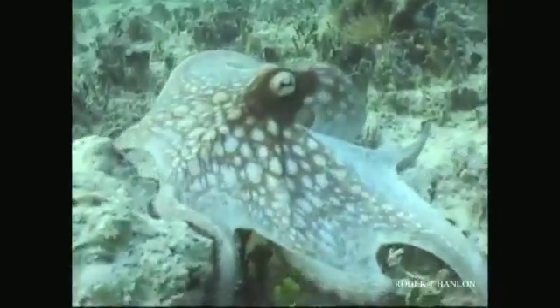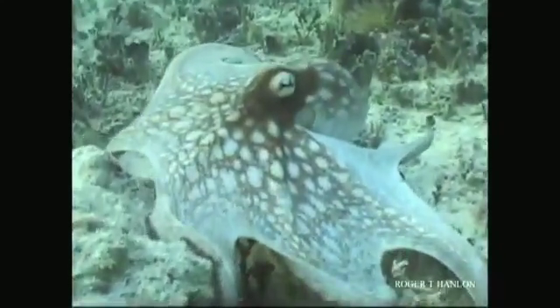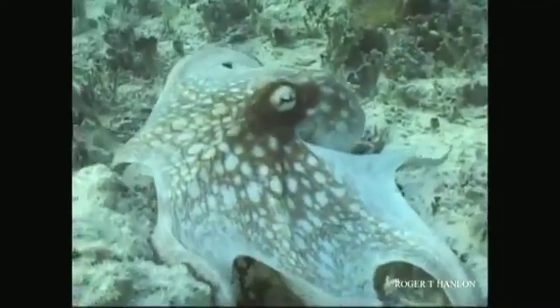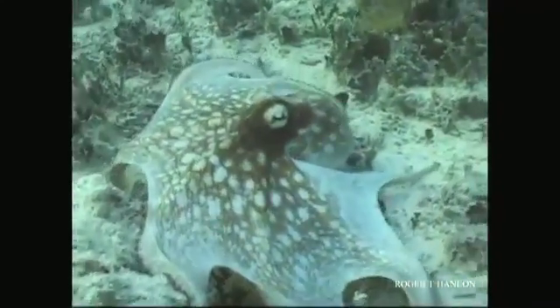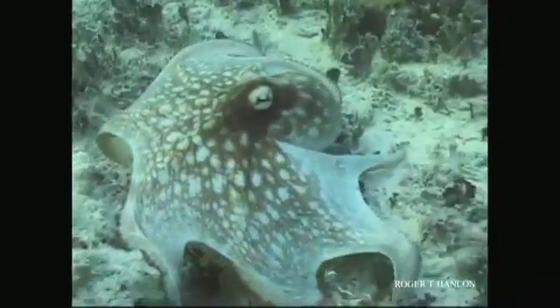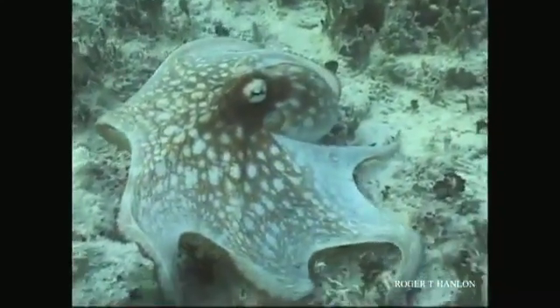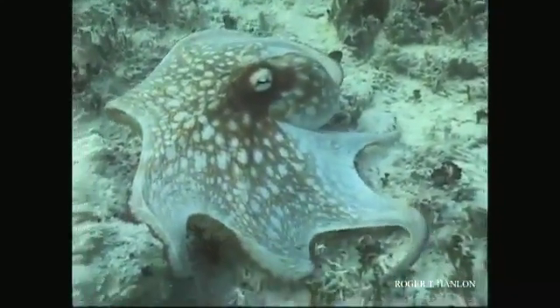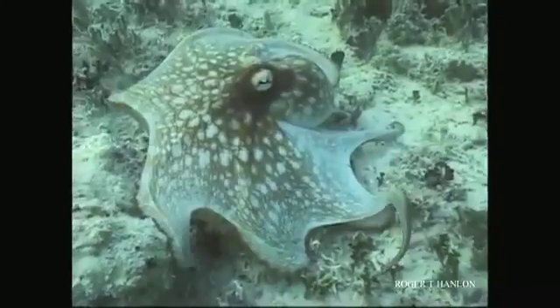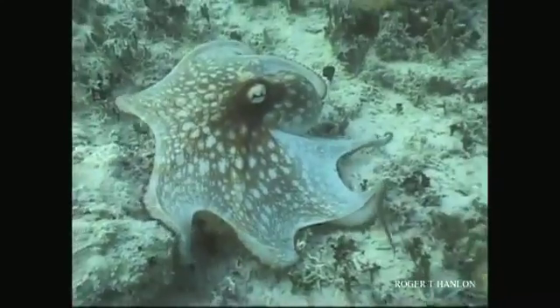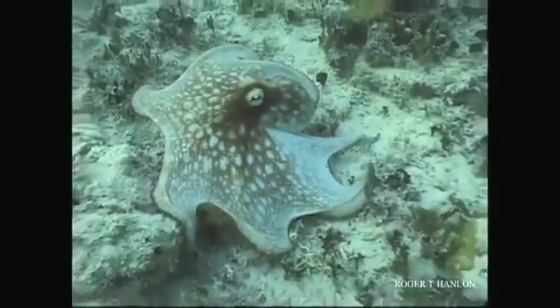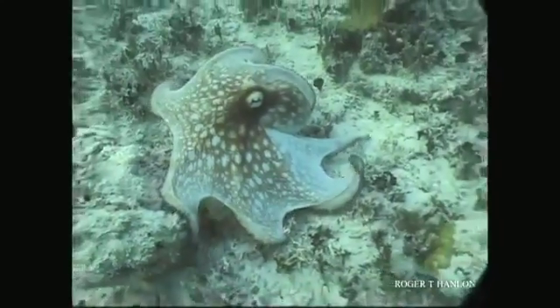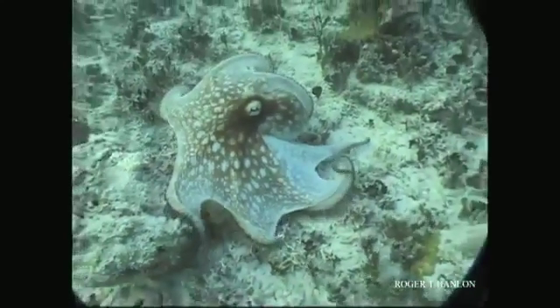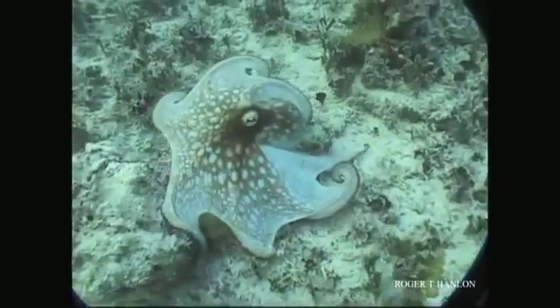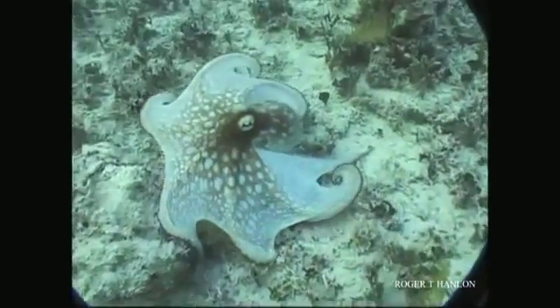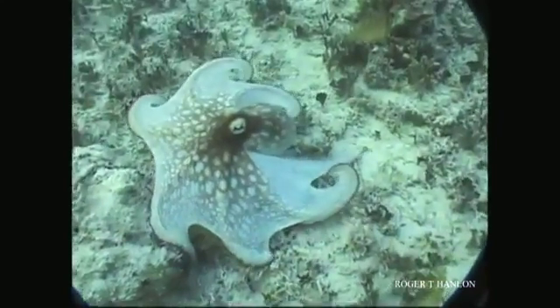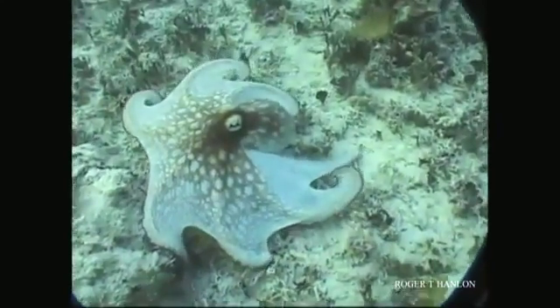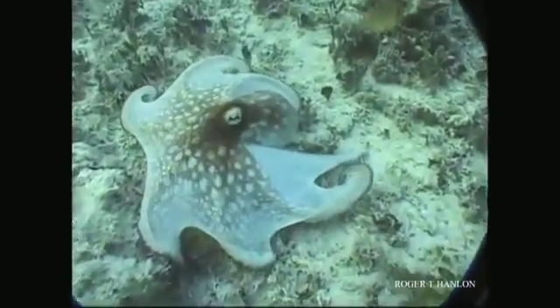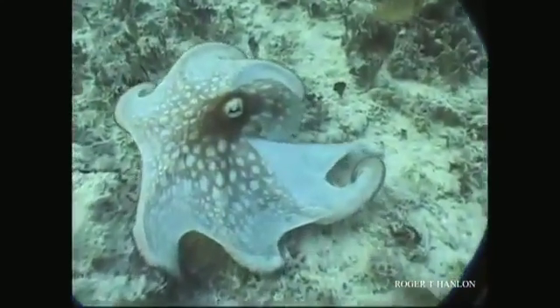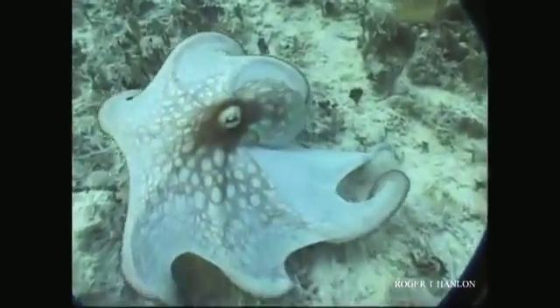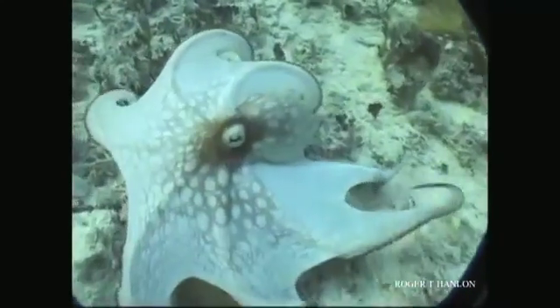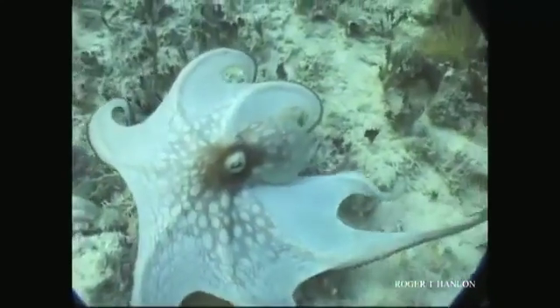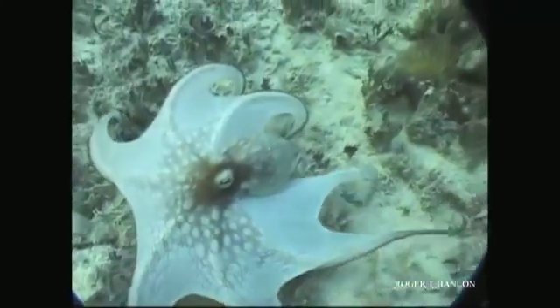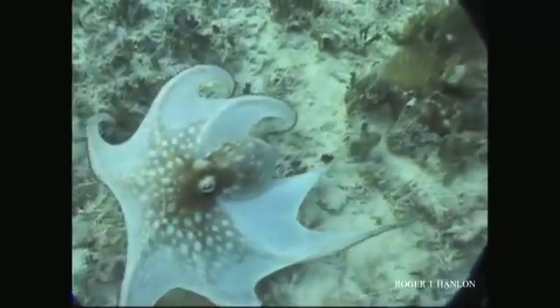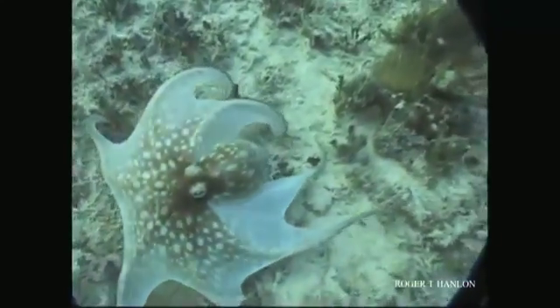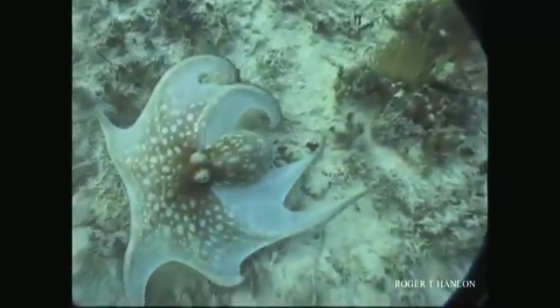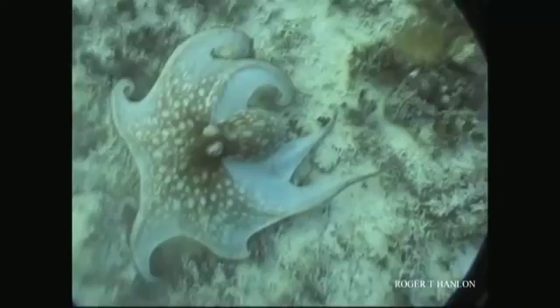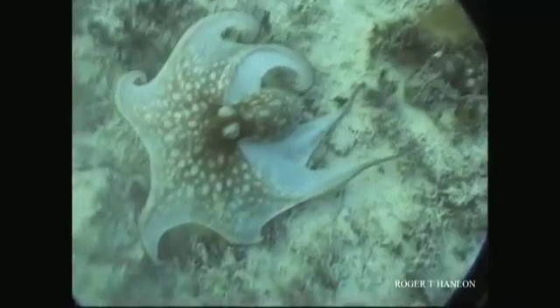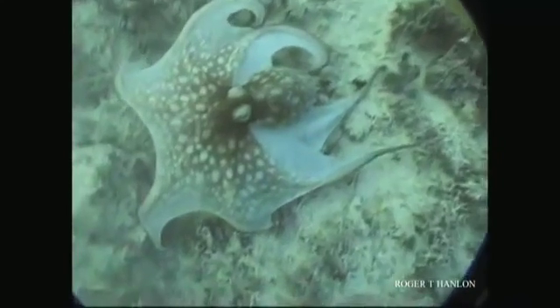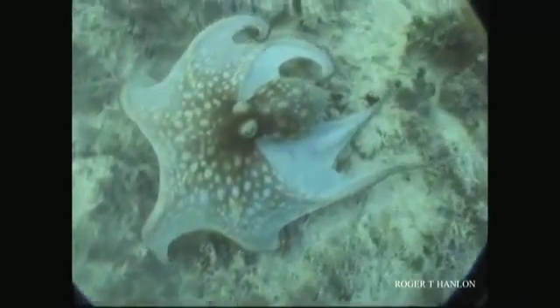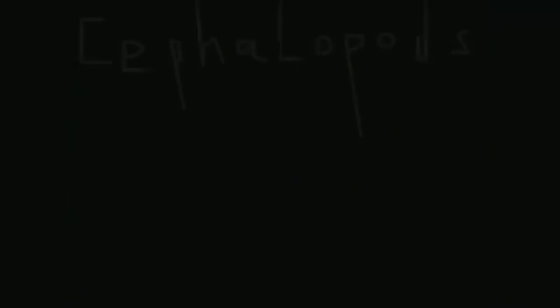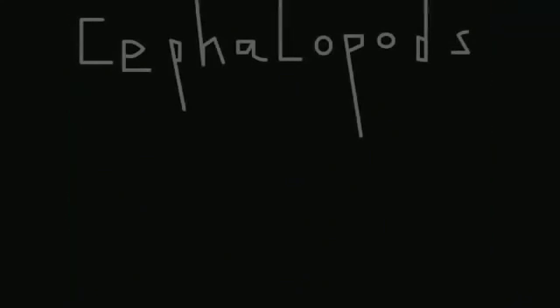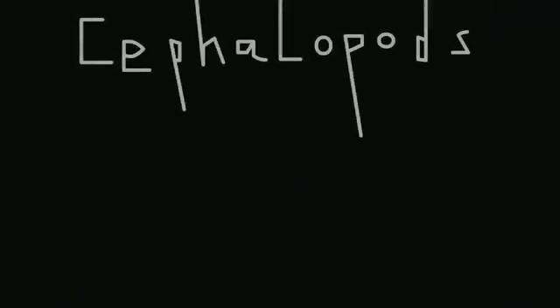When actually, he was having a eureka moment. There's no doubt about it. And that's because Hanlon is trying to understand just how camouflage works in cephalopods.